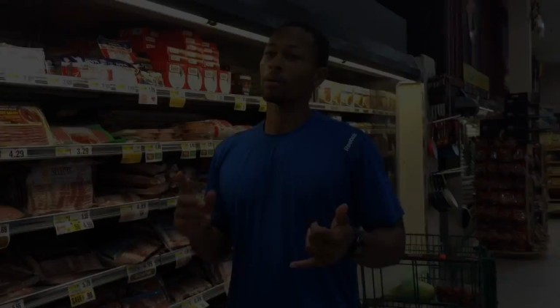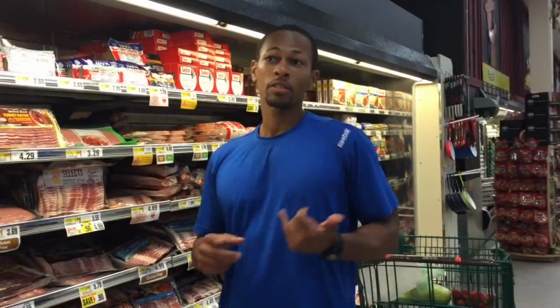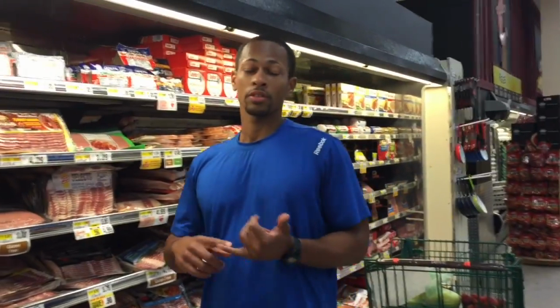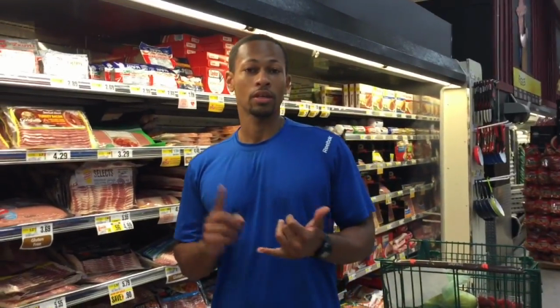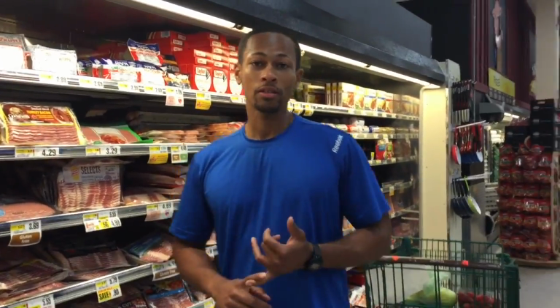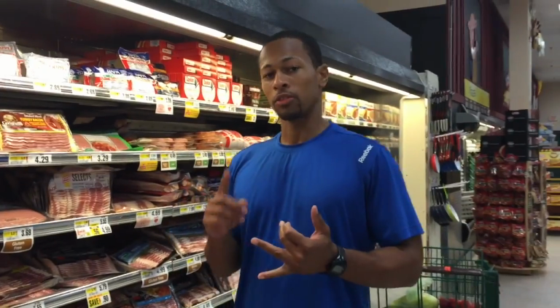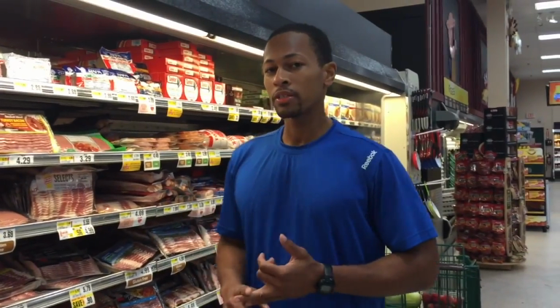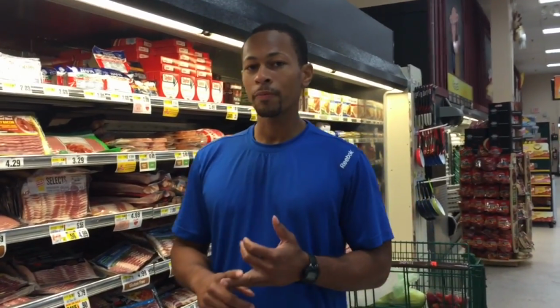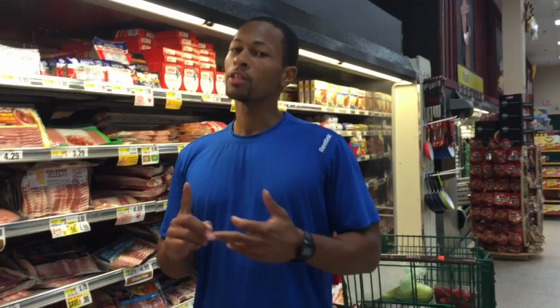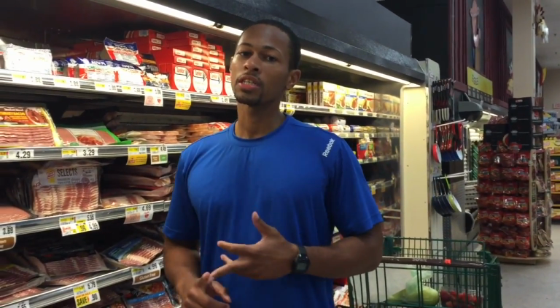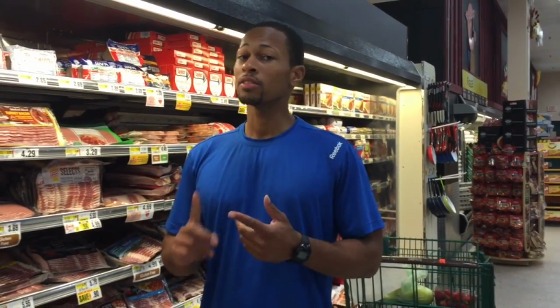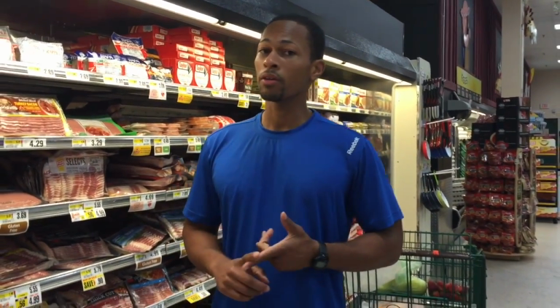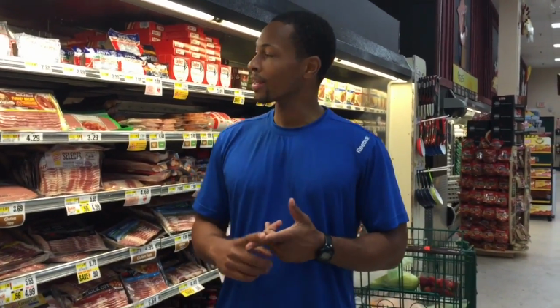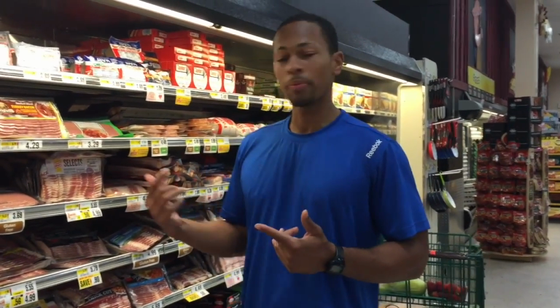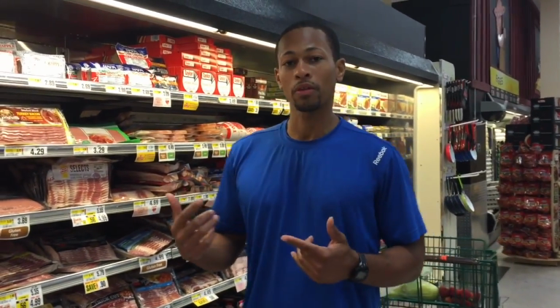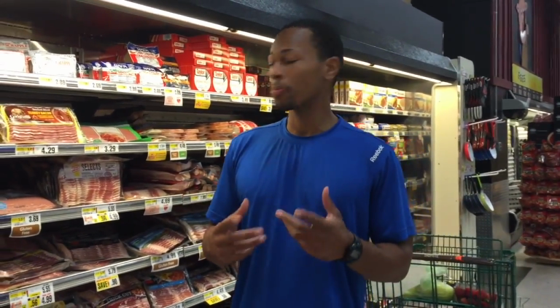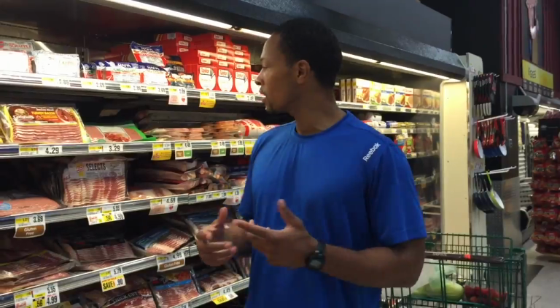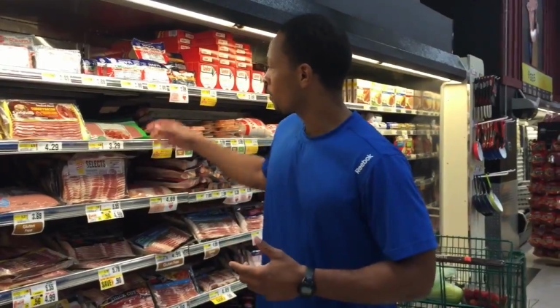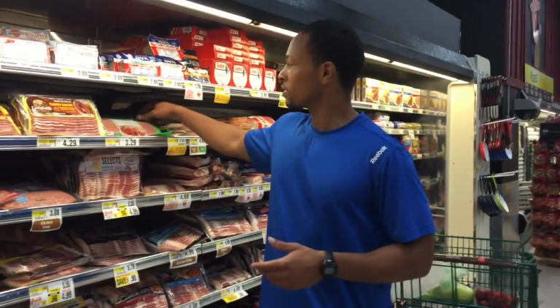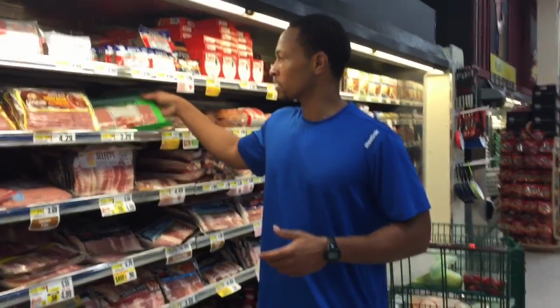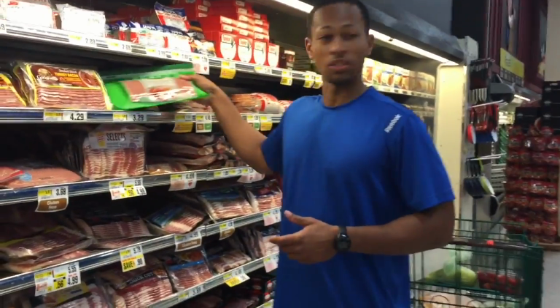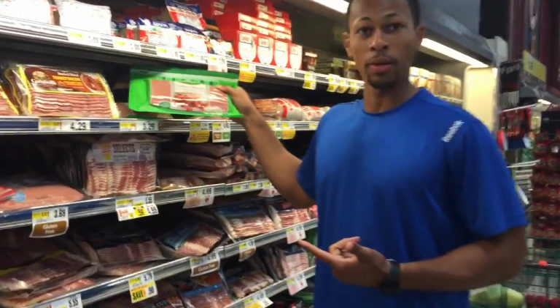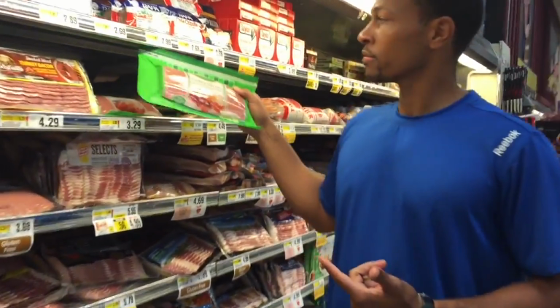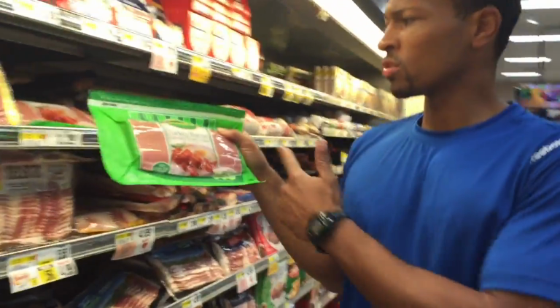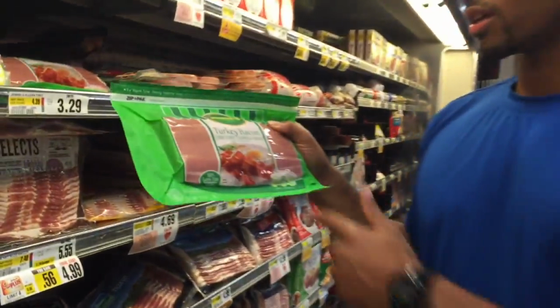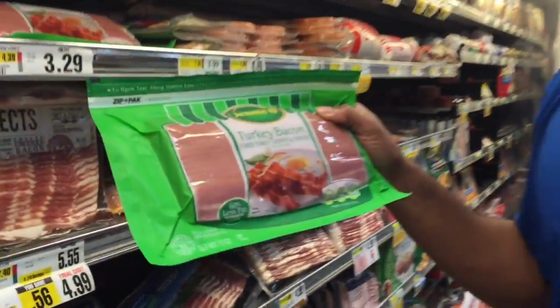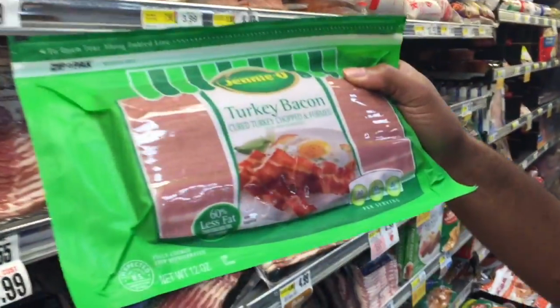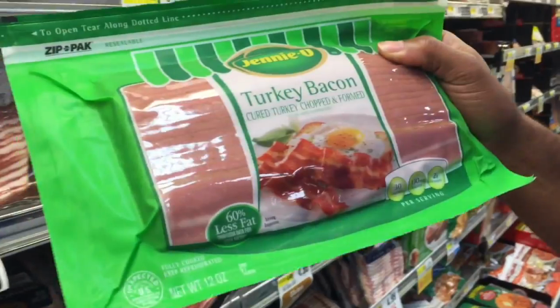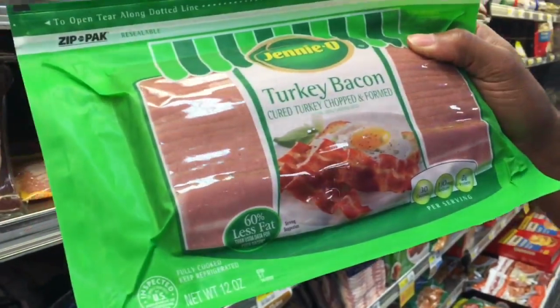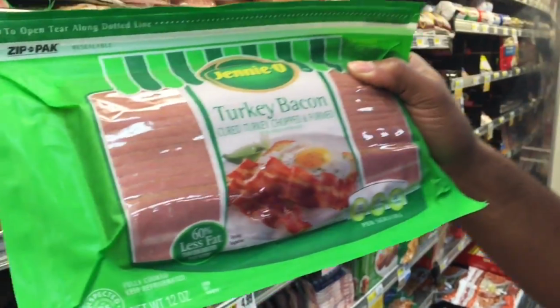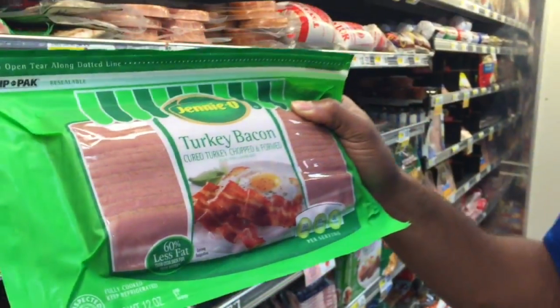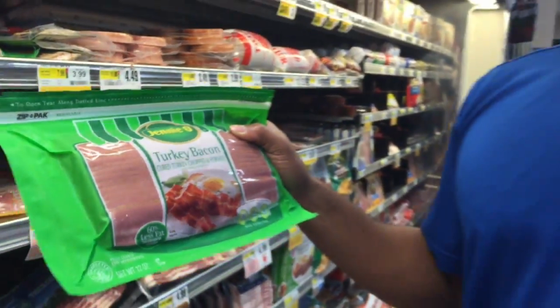My basic breakfast is eggs. I throw spinach in there, a little bit of cheese, tomatoes, and I like to accompany it with another protein. My protein choice is turkey bacon — usually the one I get. About $3.29, sometimes you can find it on sale.